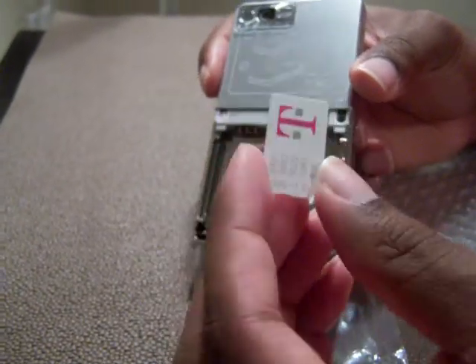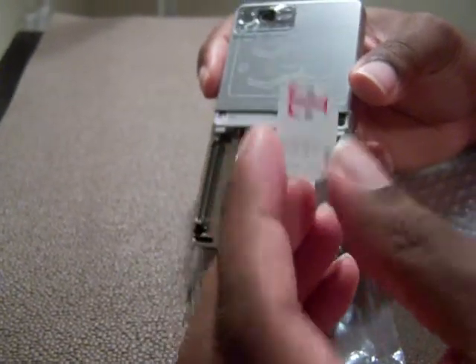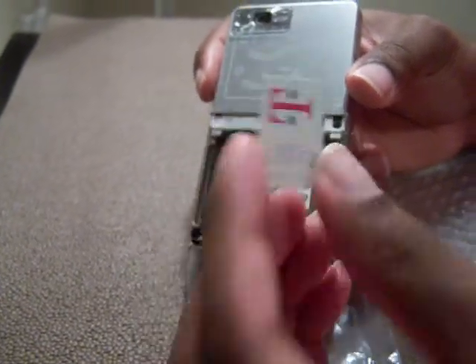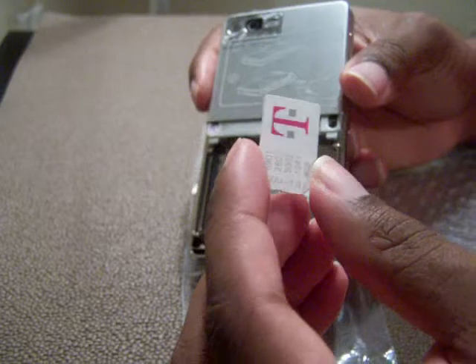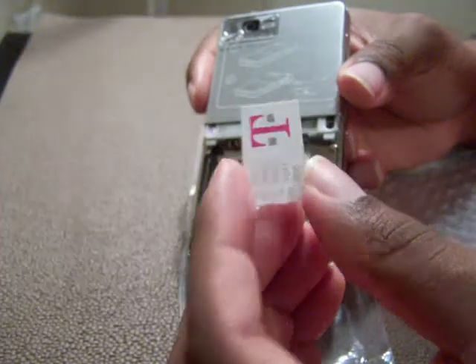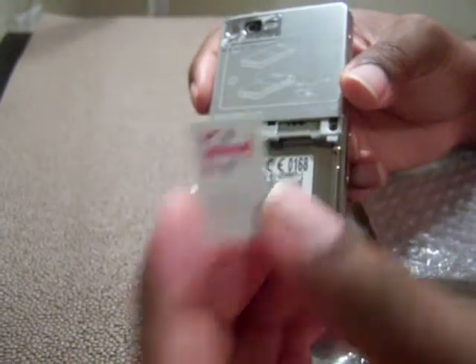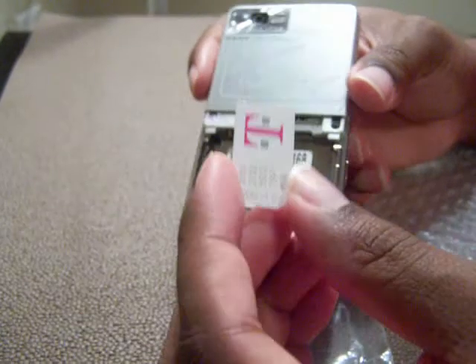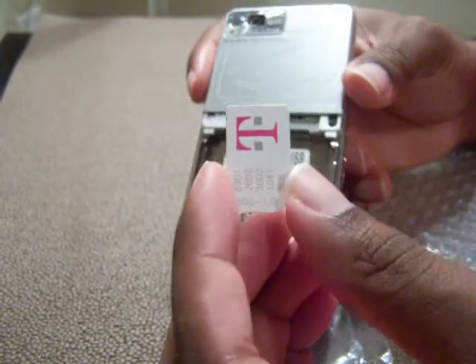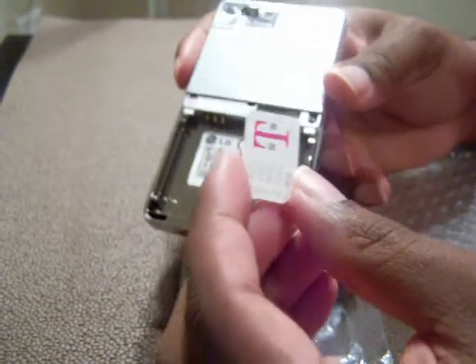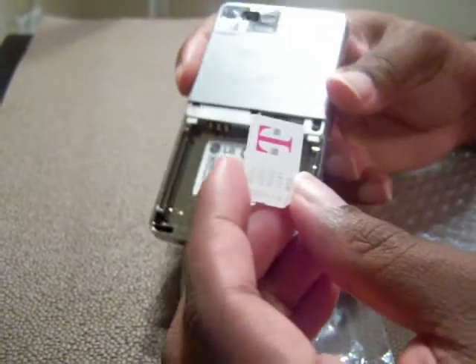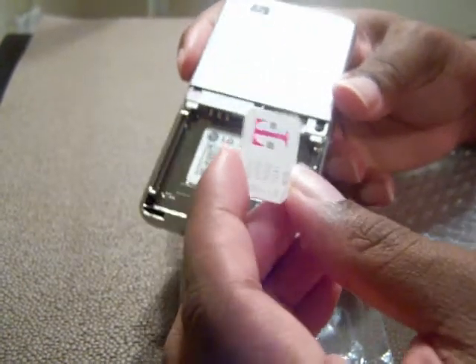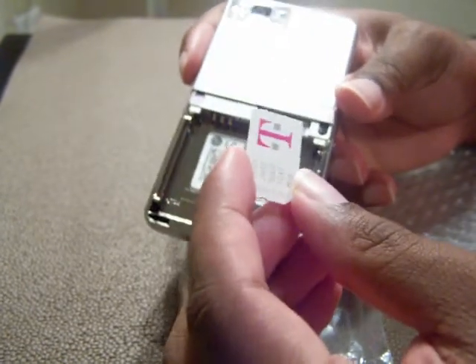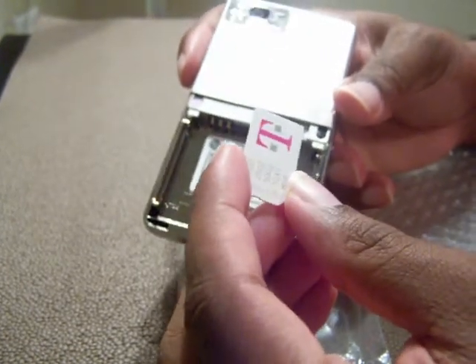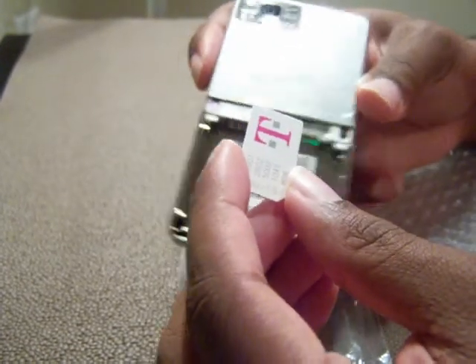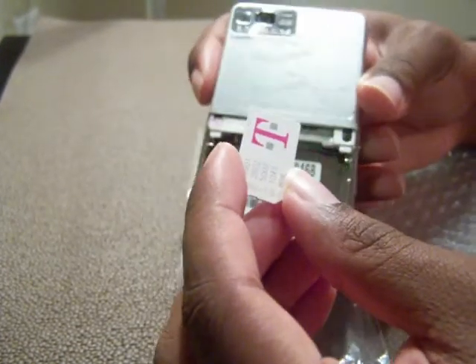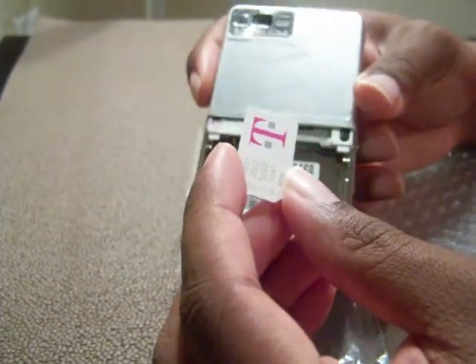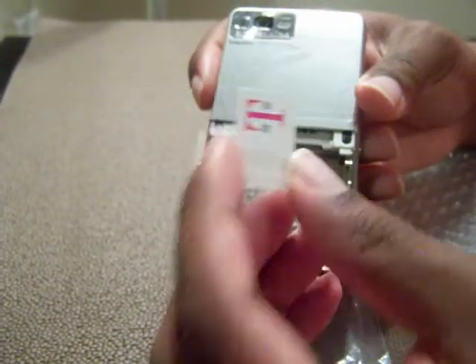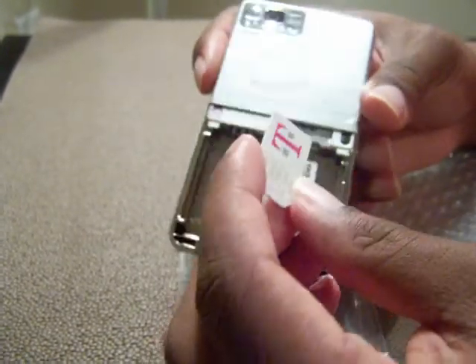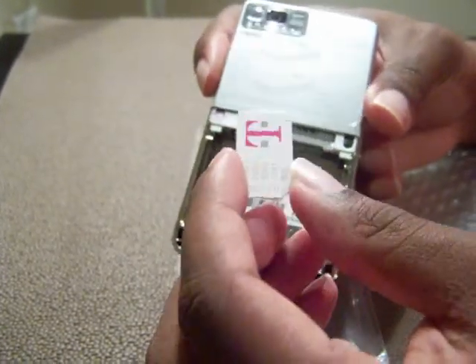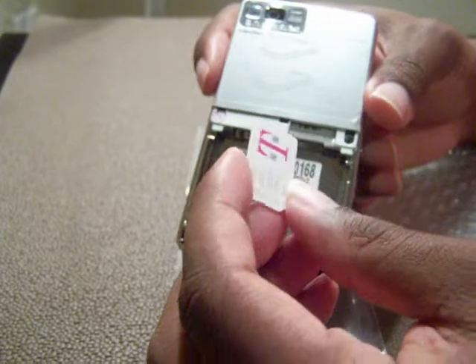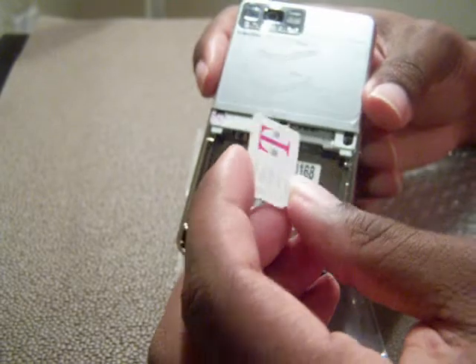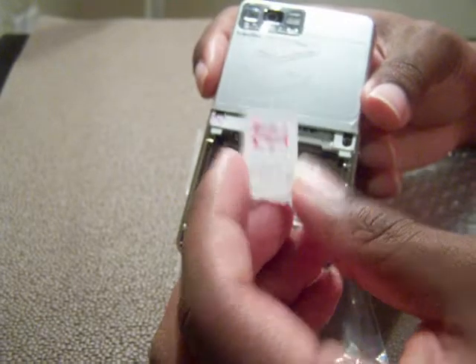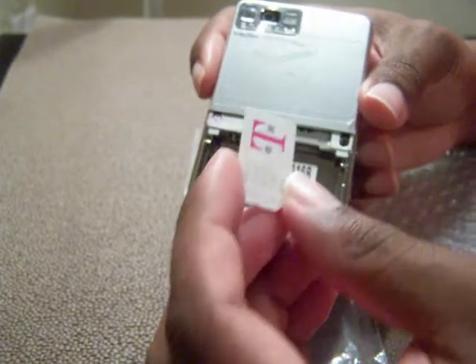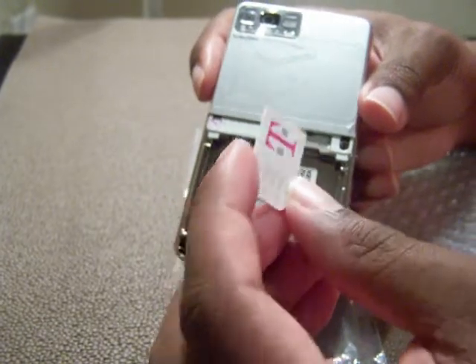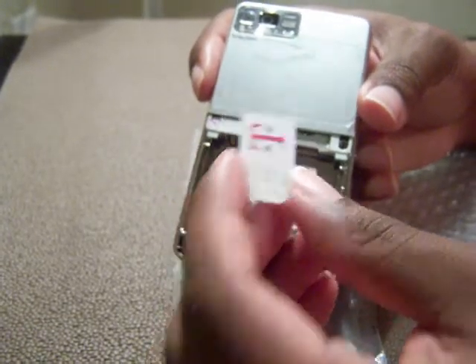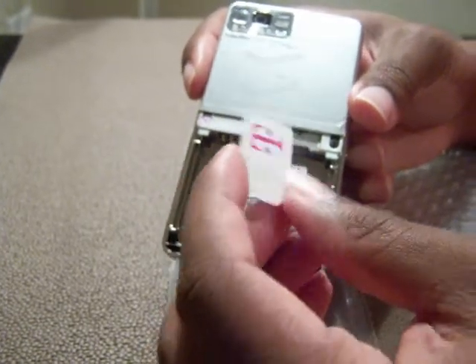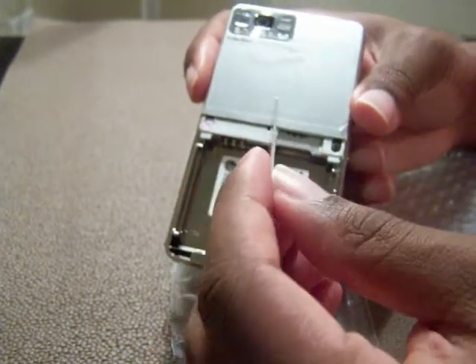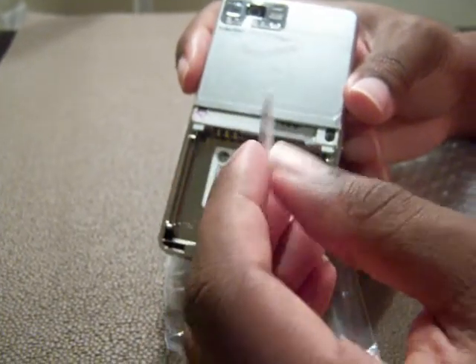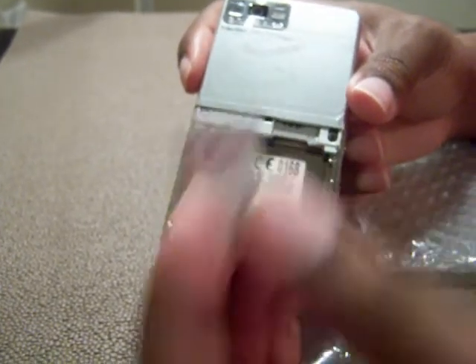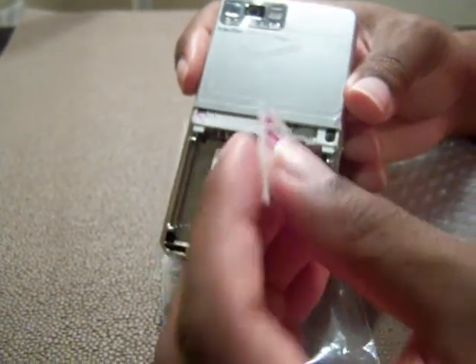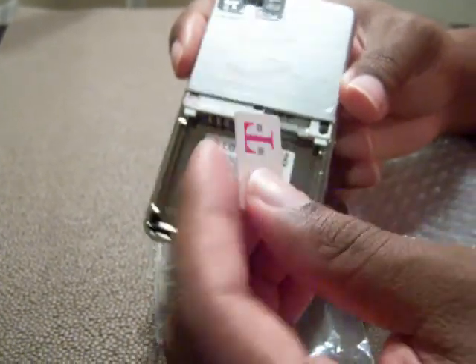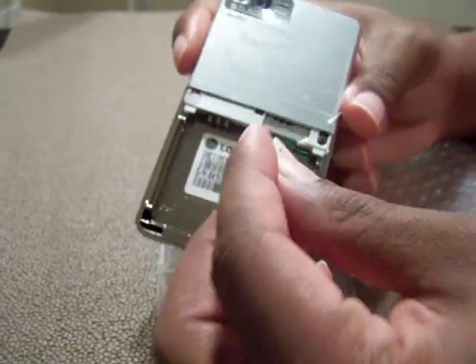You can just add minutes to it for people who don't want any contracts, or who just want to pay as you go. Just add minutes on it.